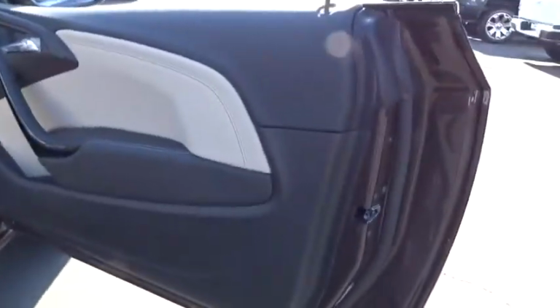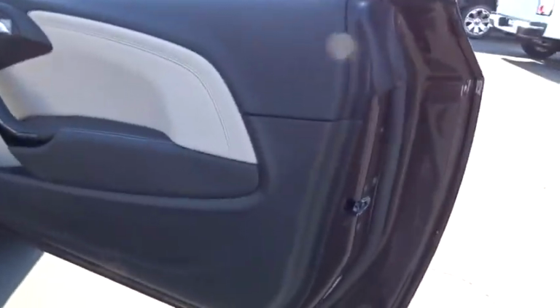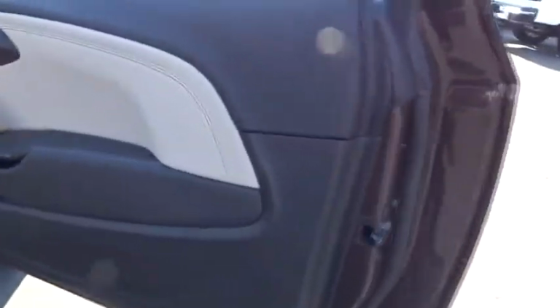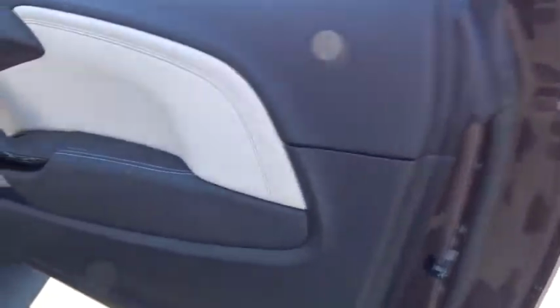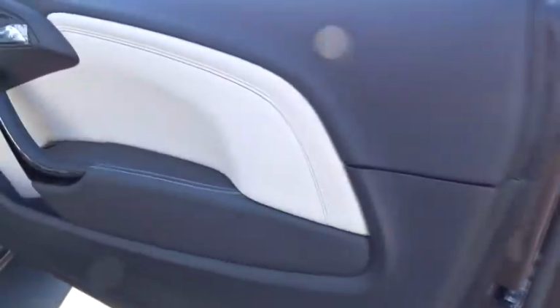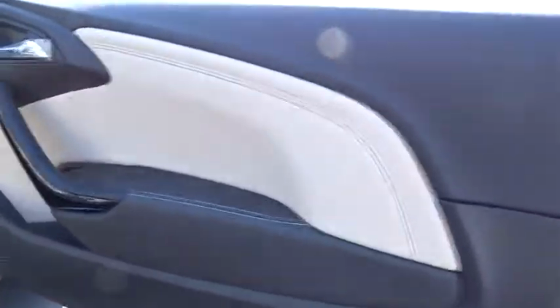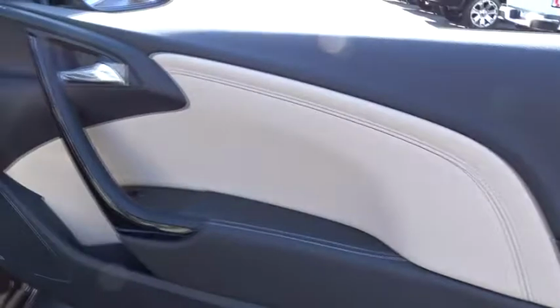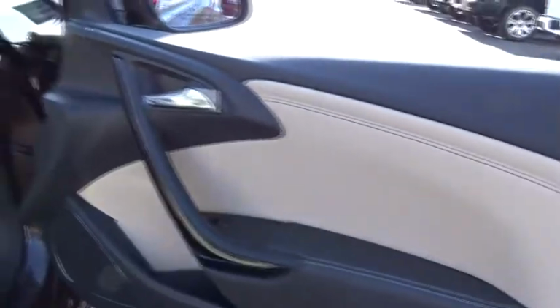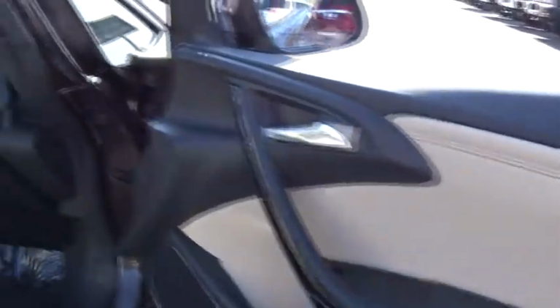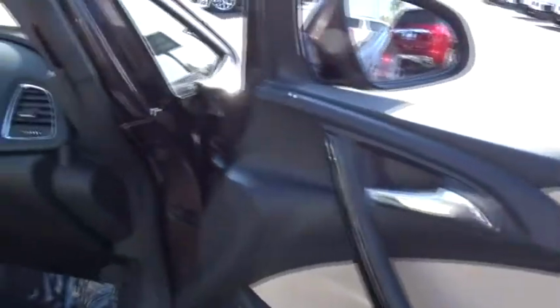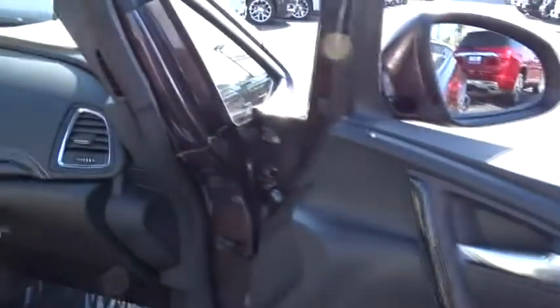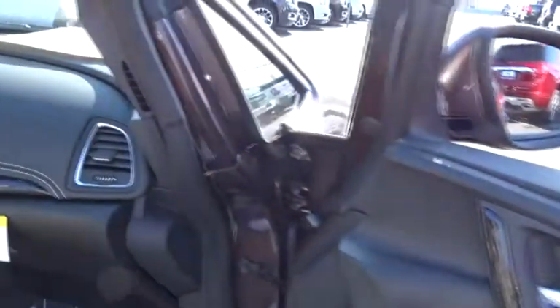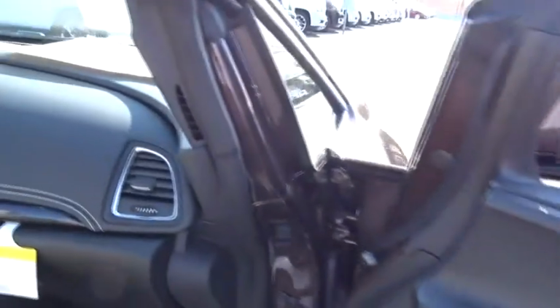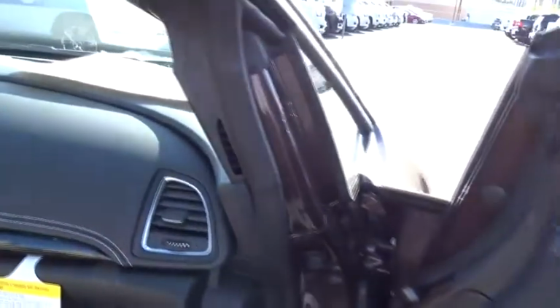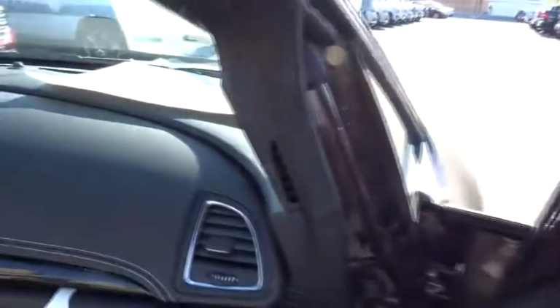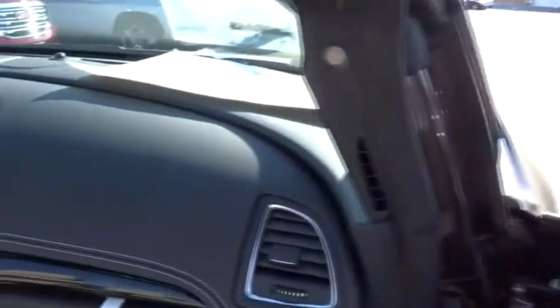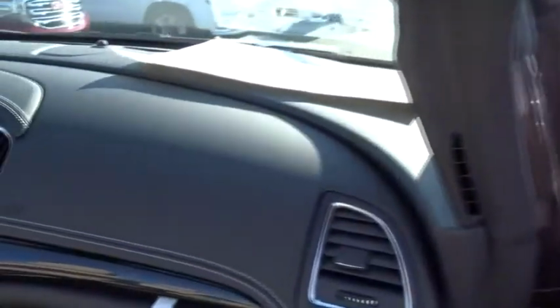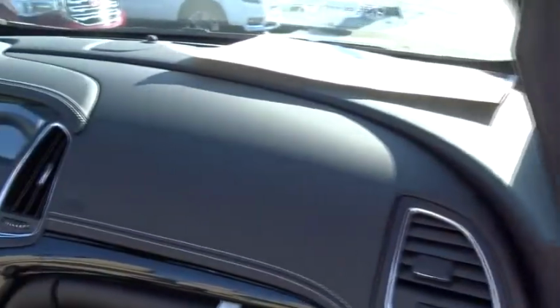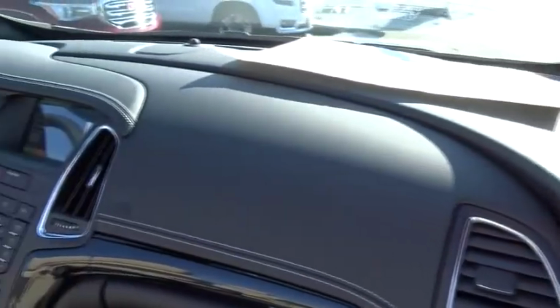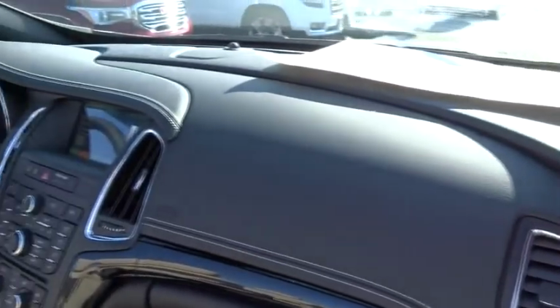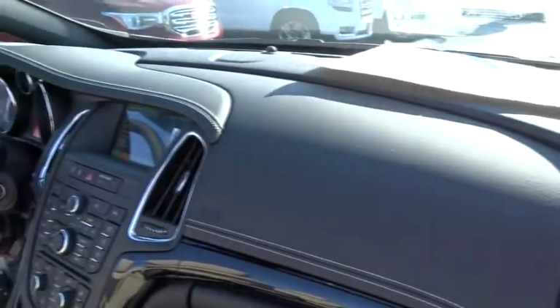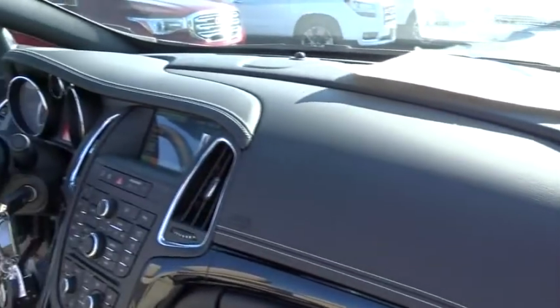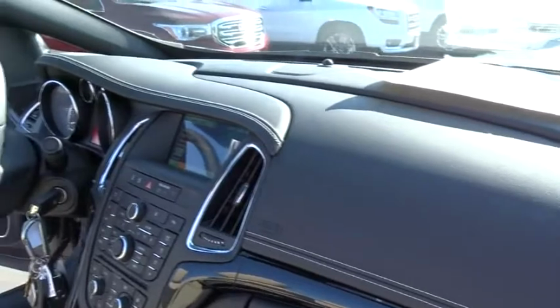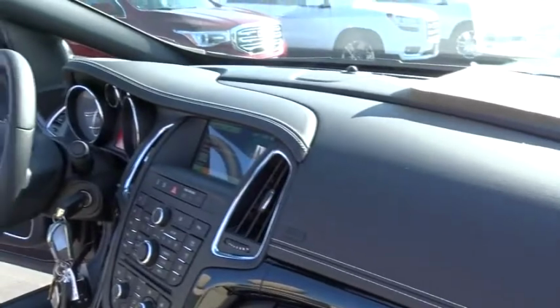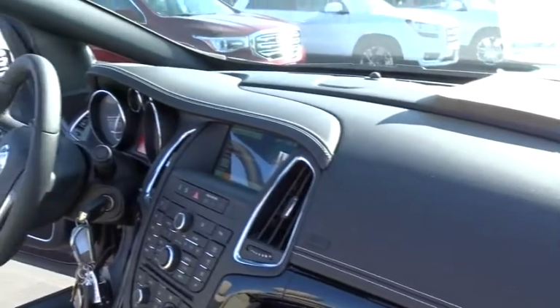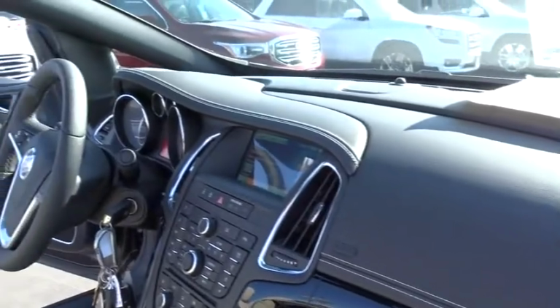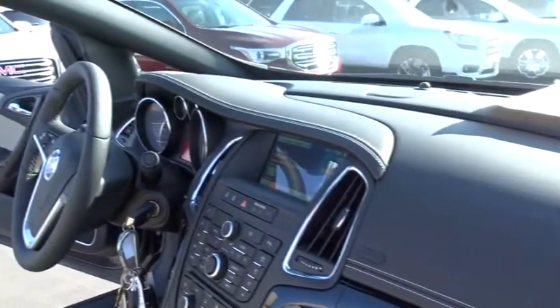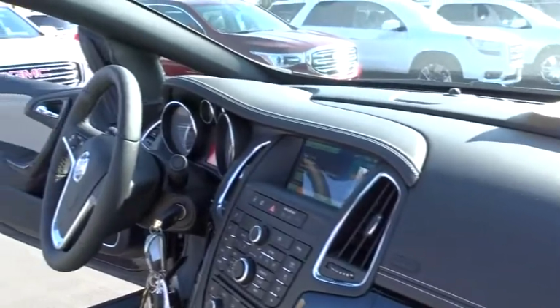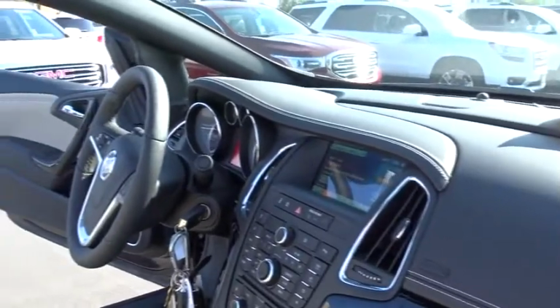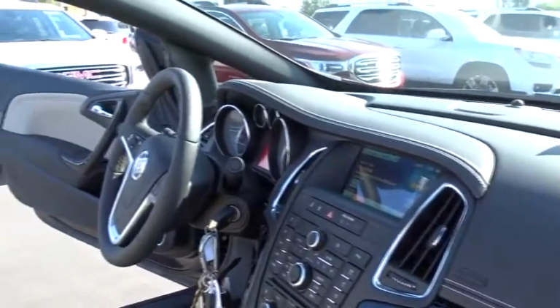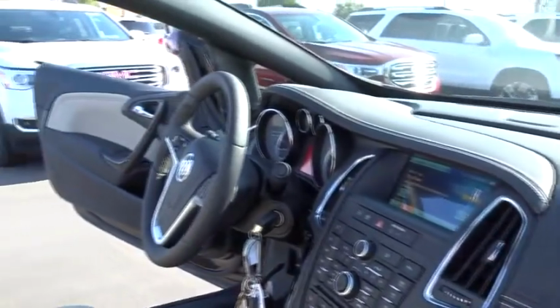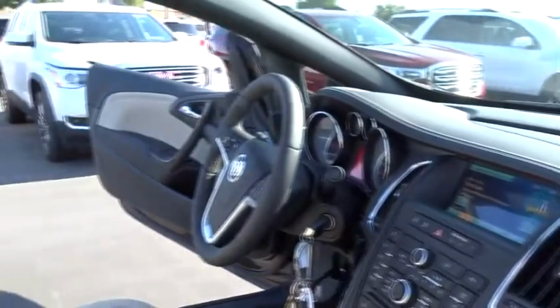Bluetooth, adjustable steering wheel, power steering, cruise control, auto-dimming rear view mirror, four-wheel disc brakes, floor mats, front wheel drive. Come take a test drive today.